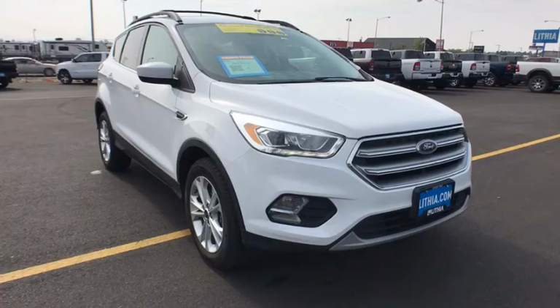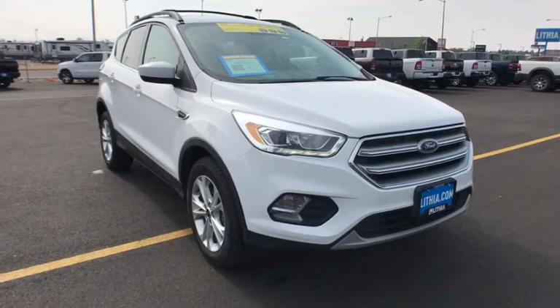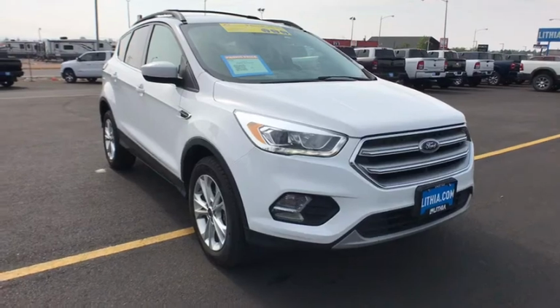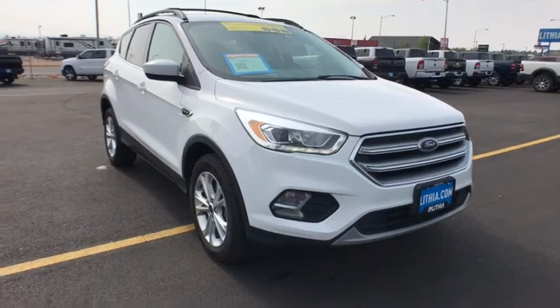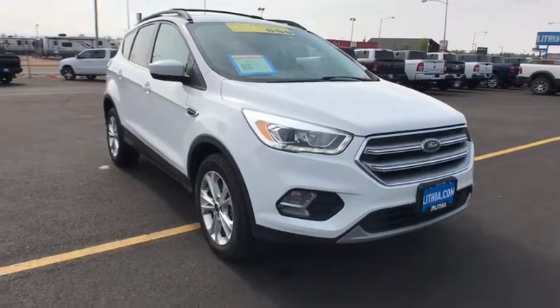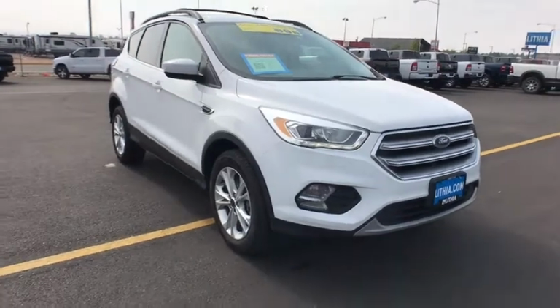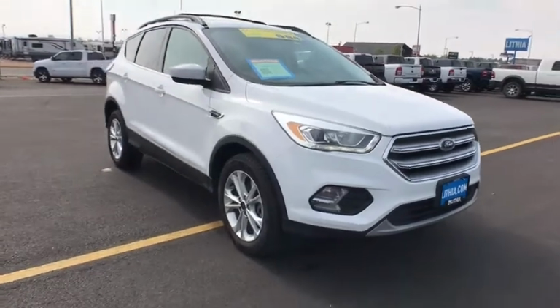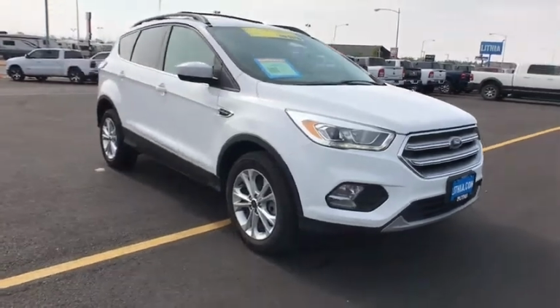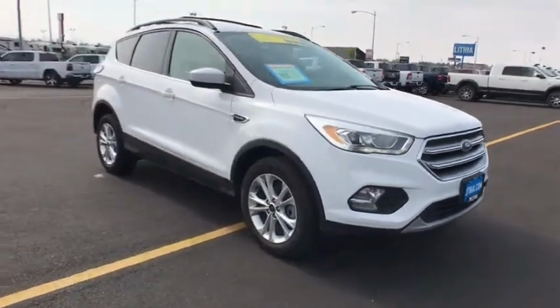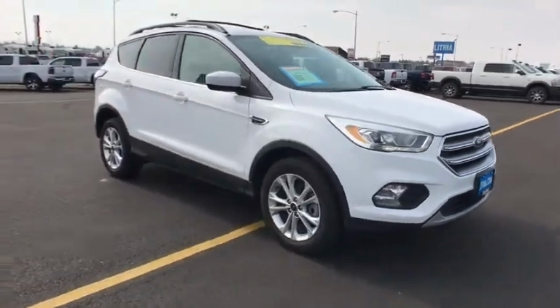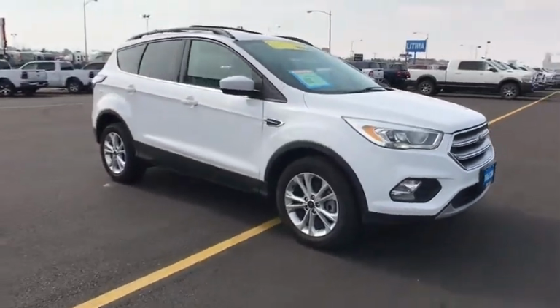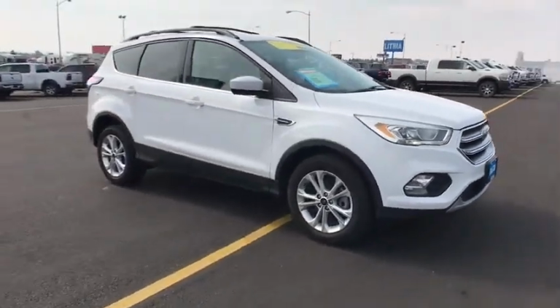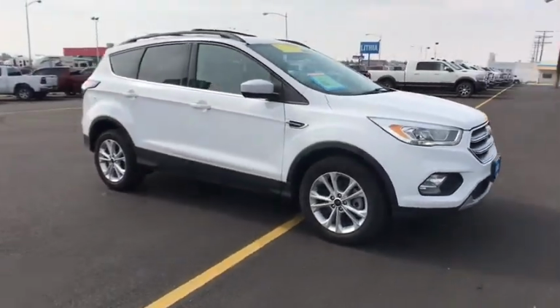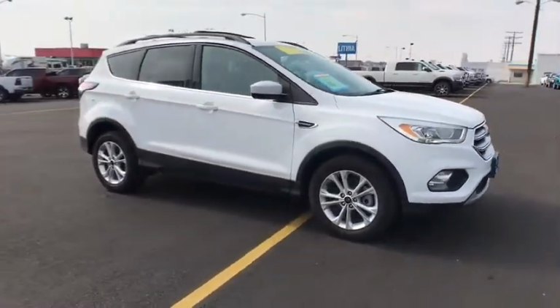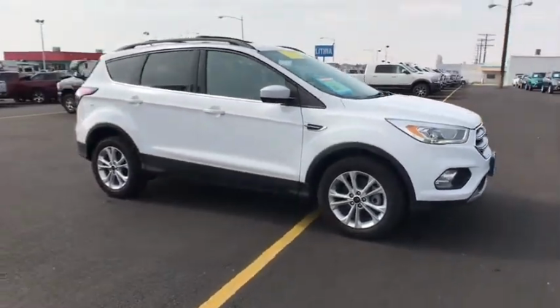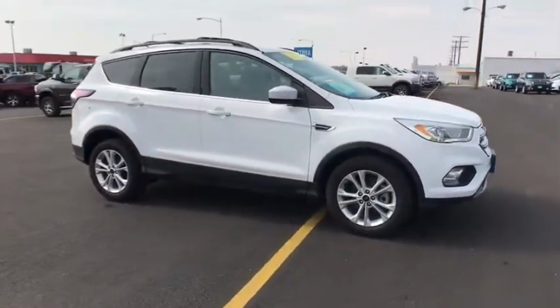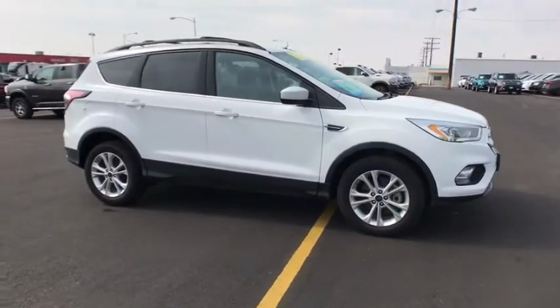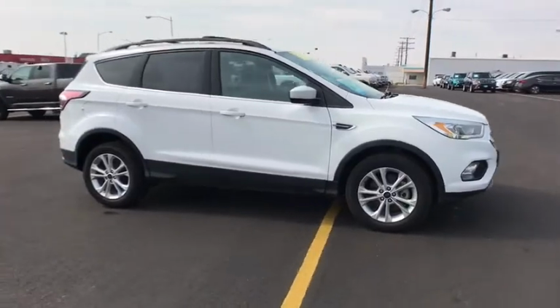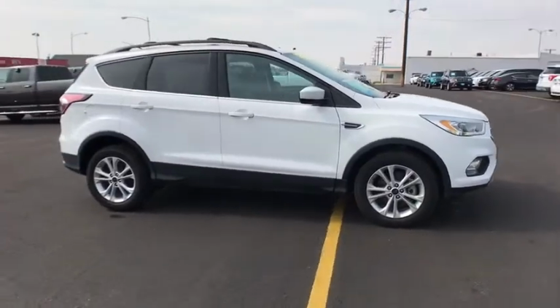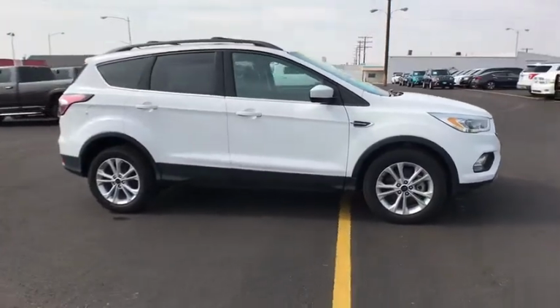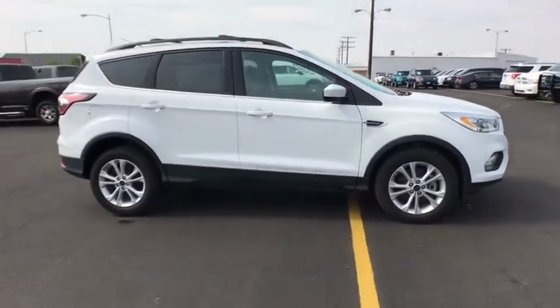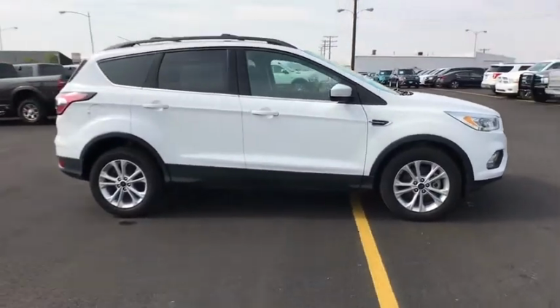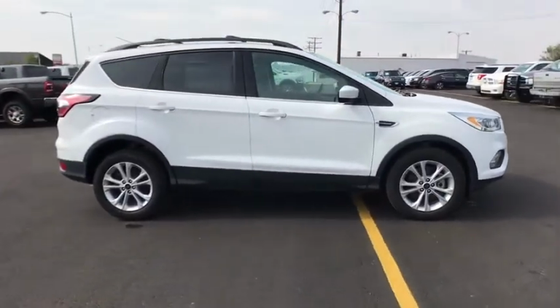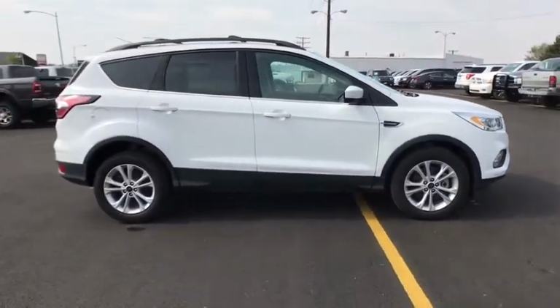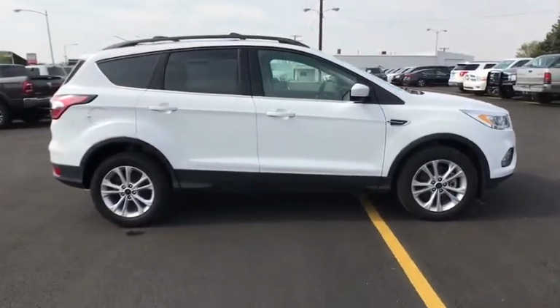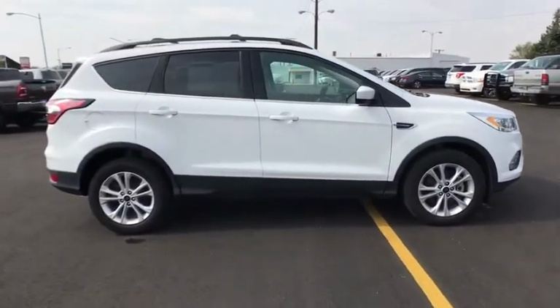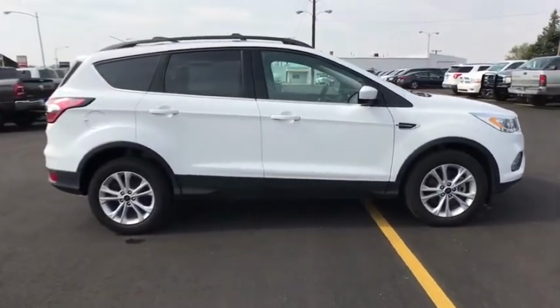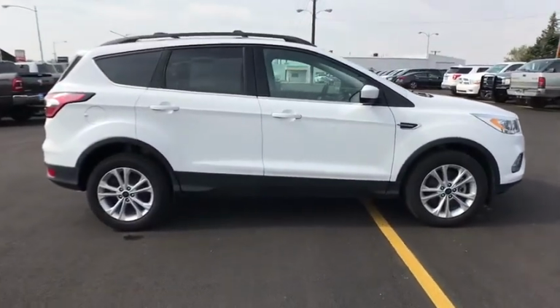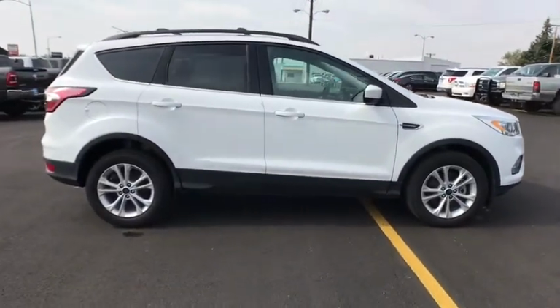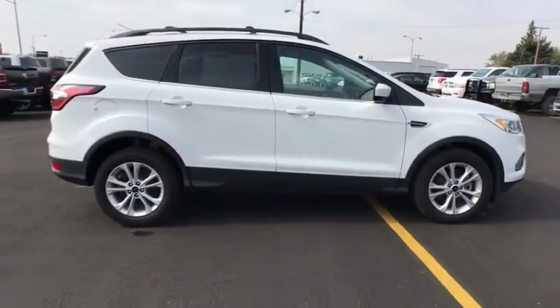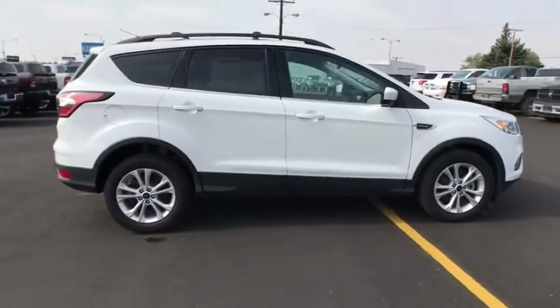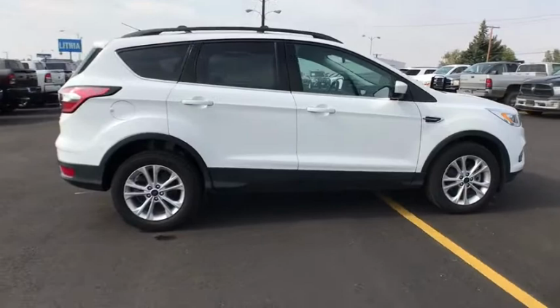Come test drive the 2017 Ford Escape. Gas engines flex, tow, sip and go with Ford Escape. This vehicle has less than 70,000 miles.